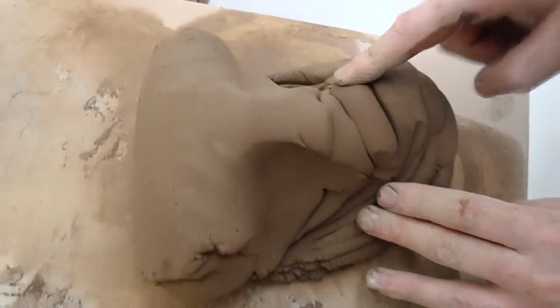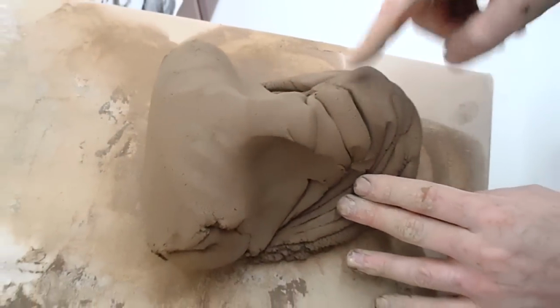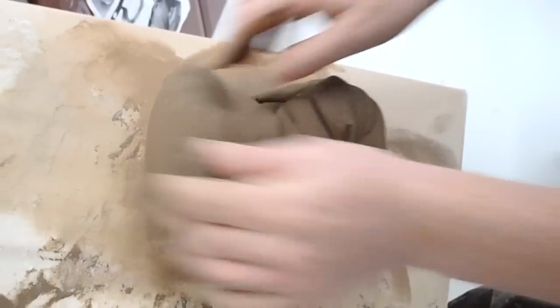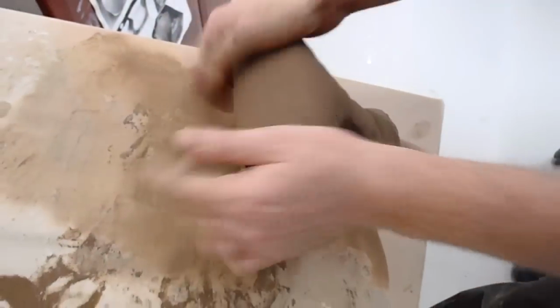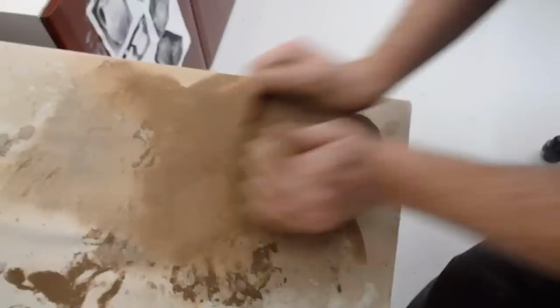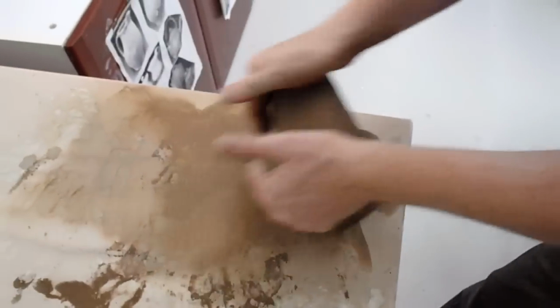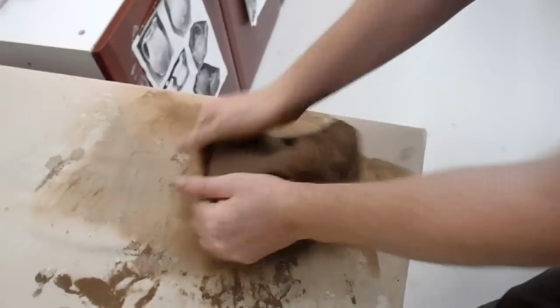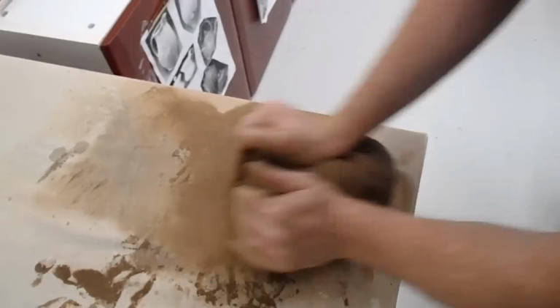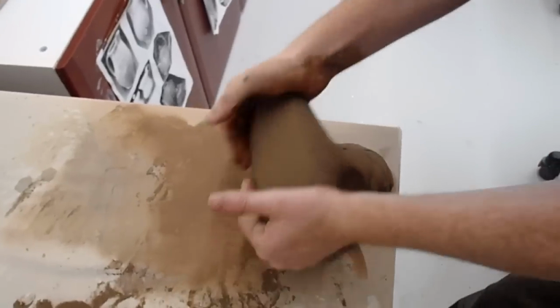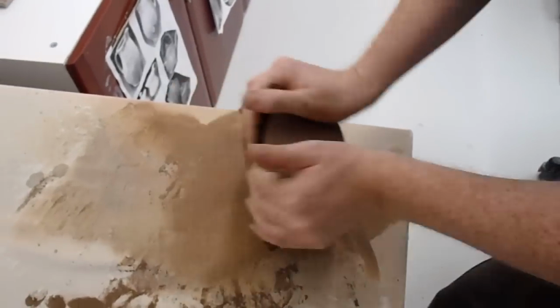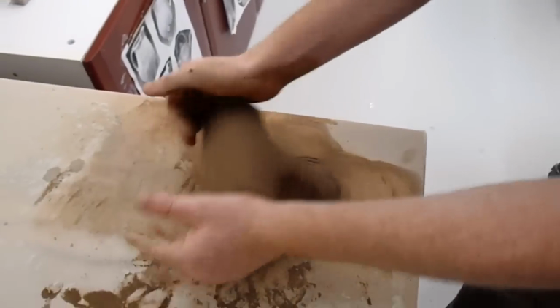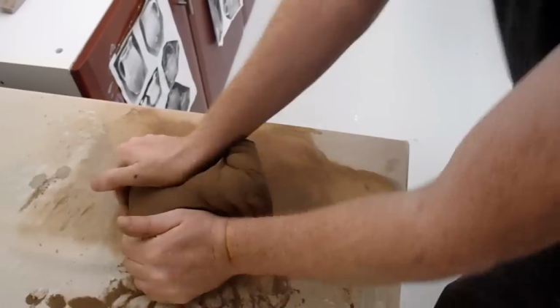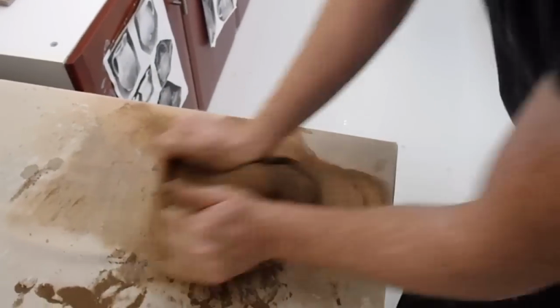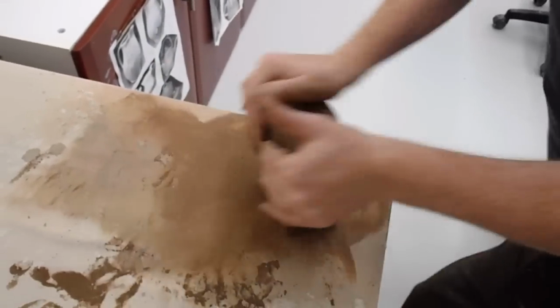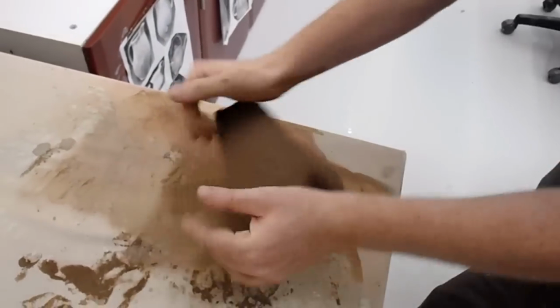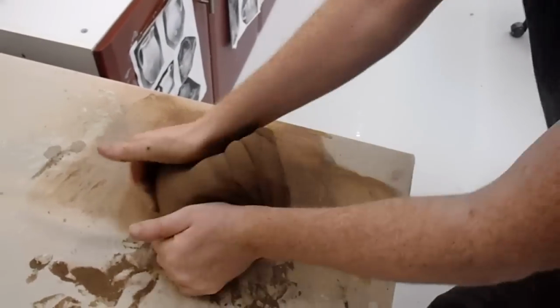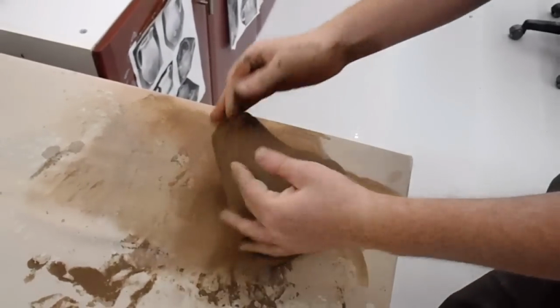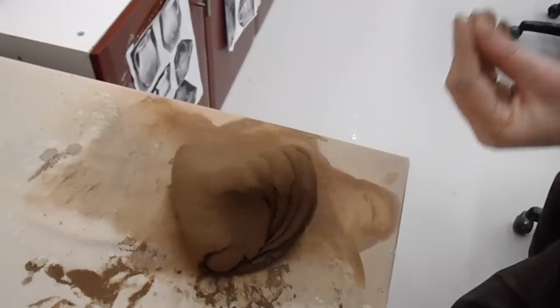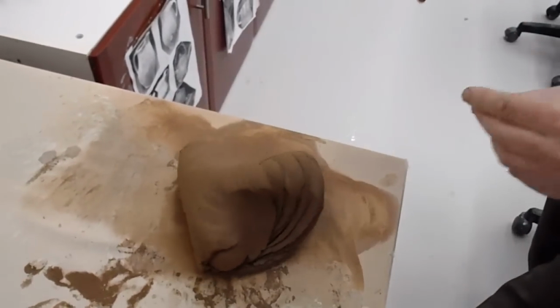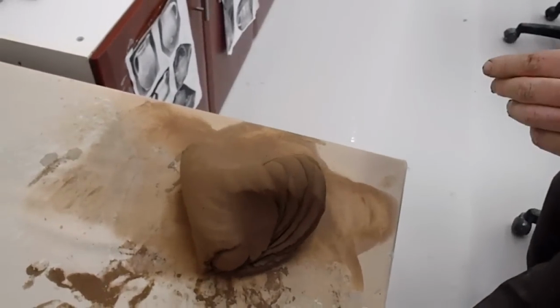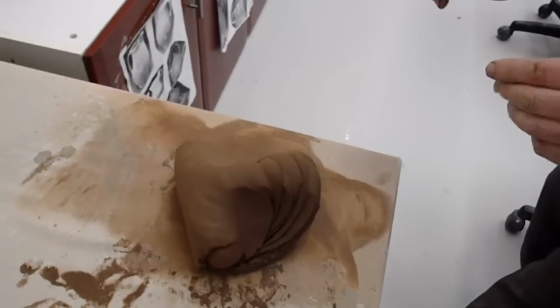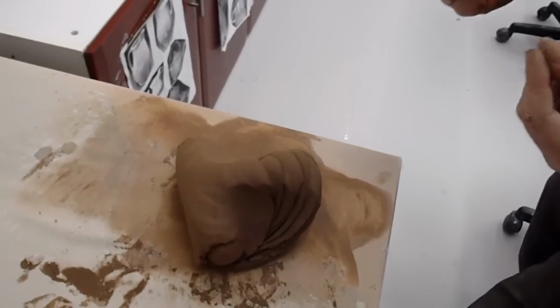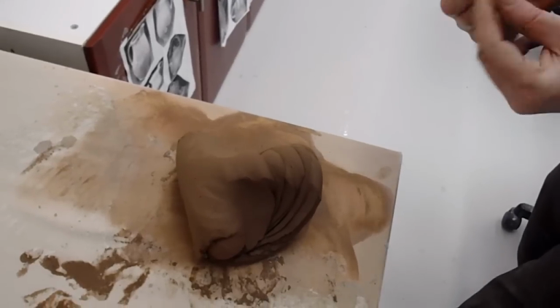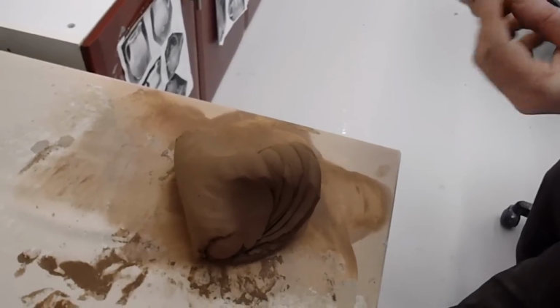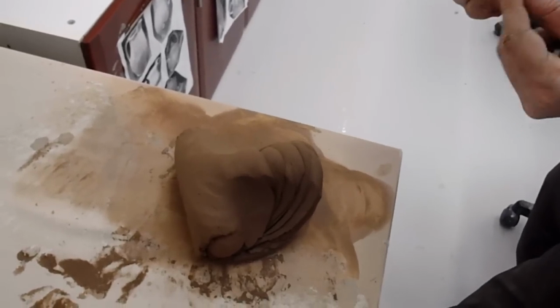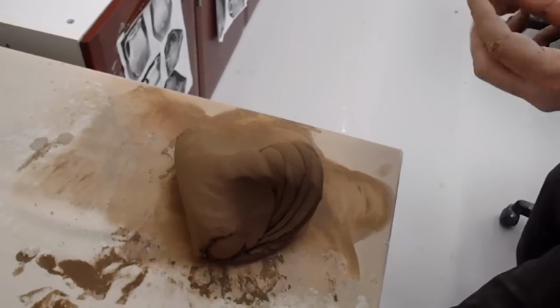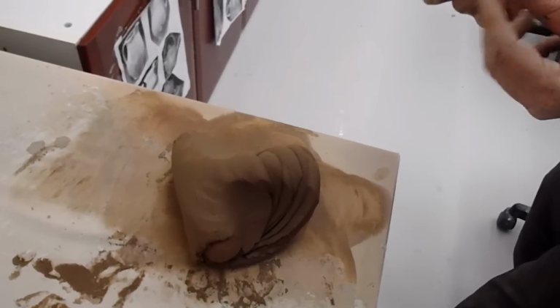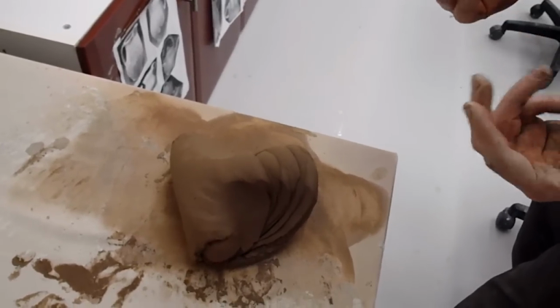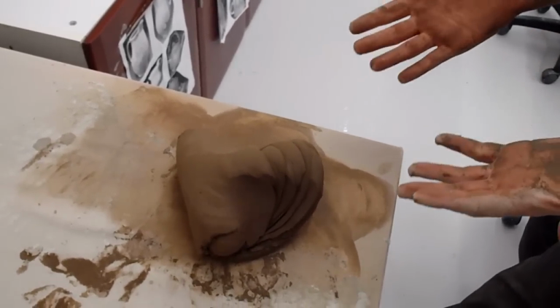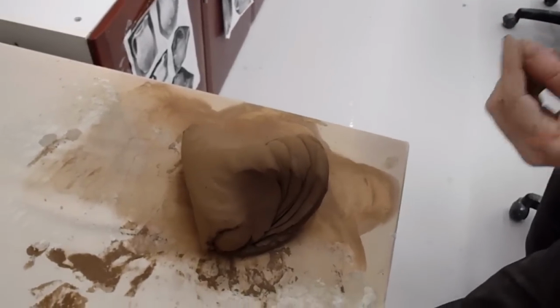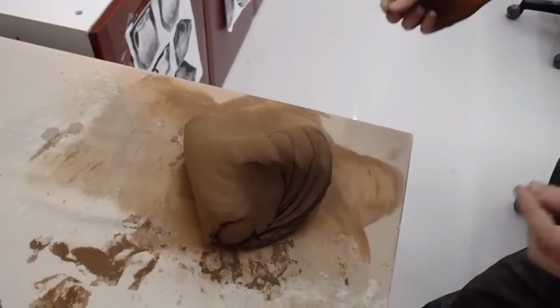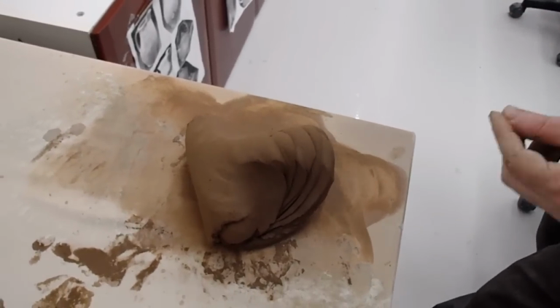It feels like it's quite a short clay — like shortbread. It doesn't feel very plastic; it's quite dry.